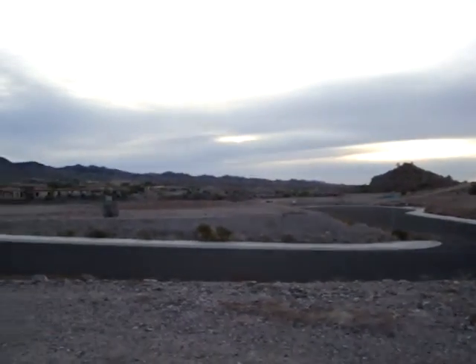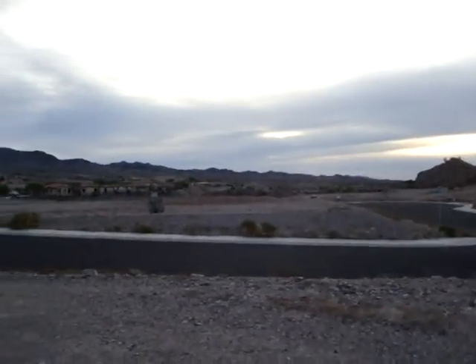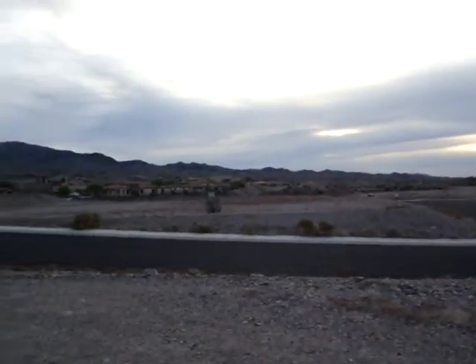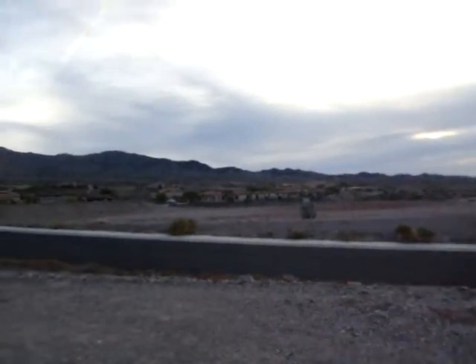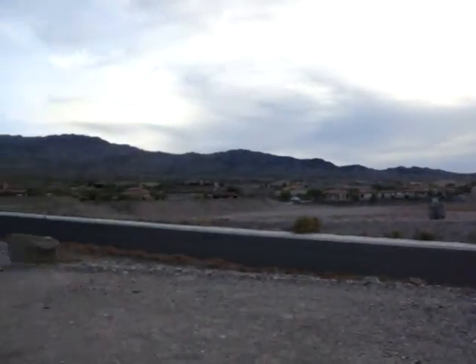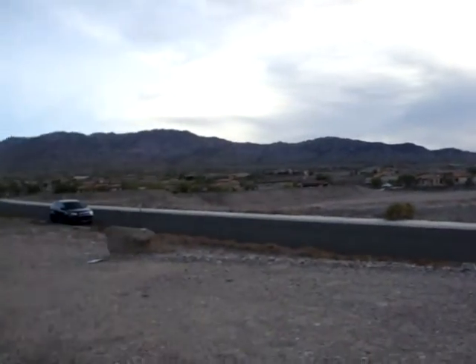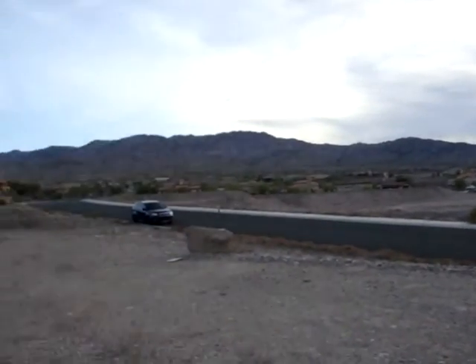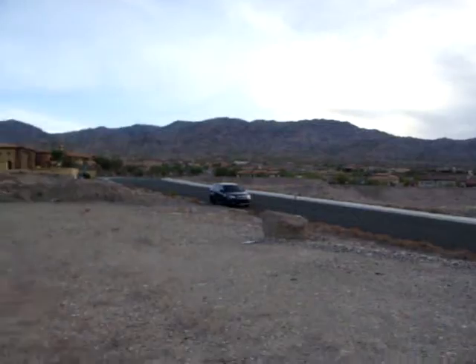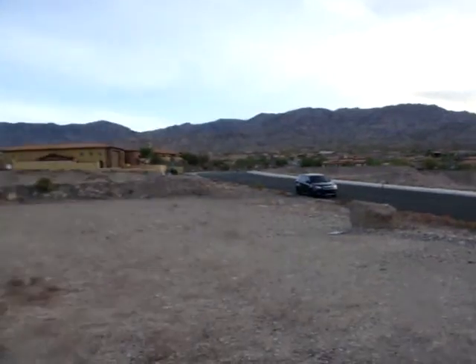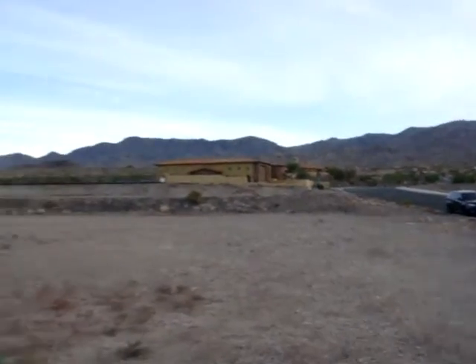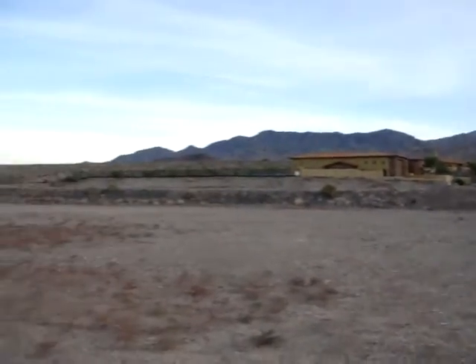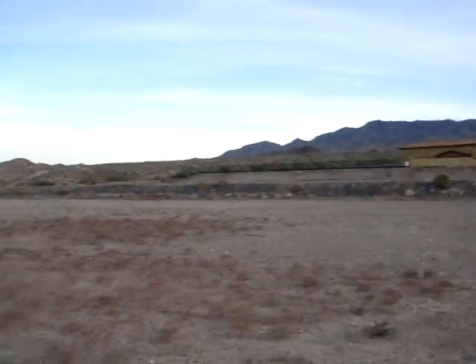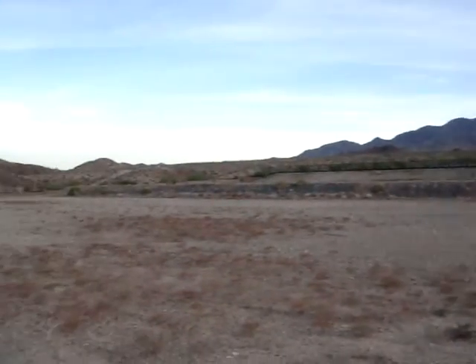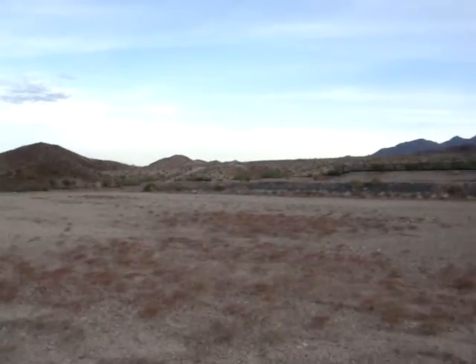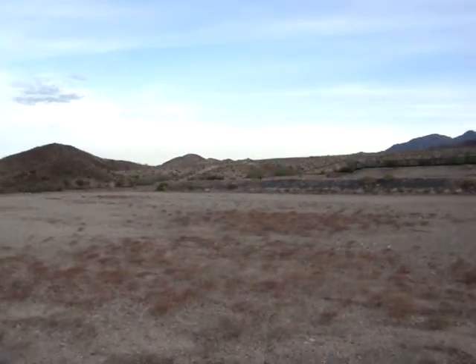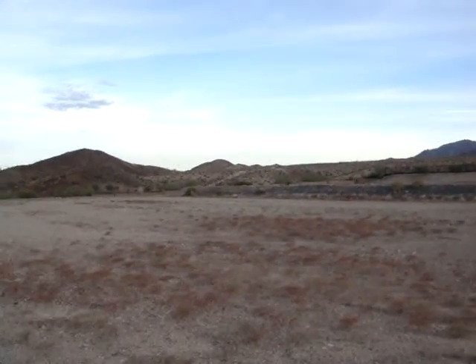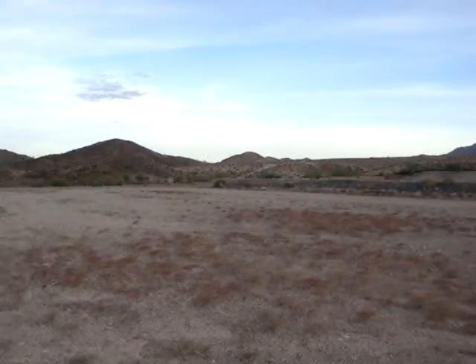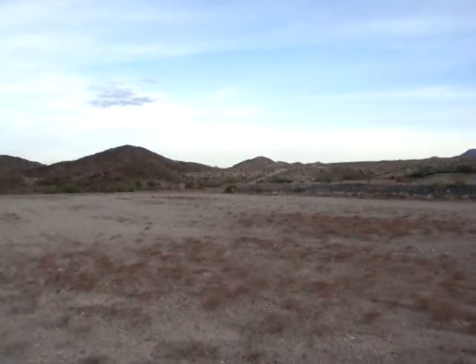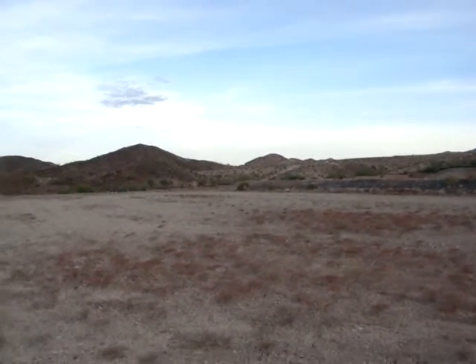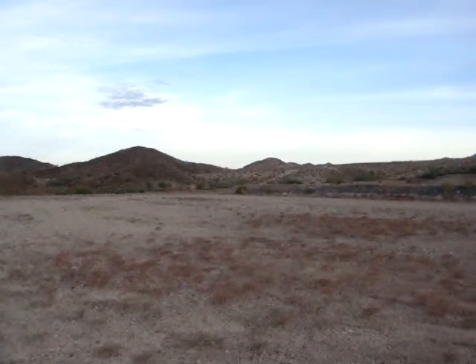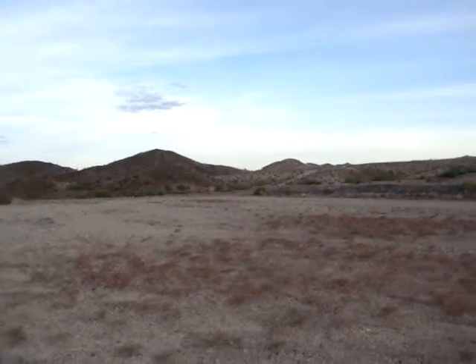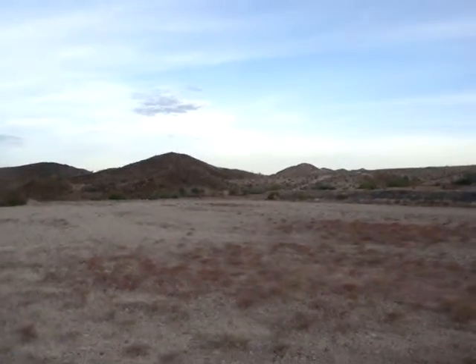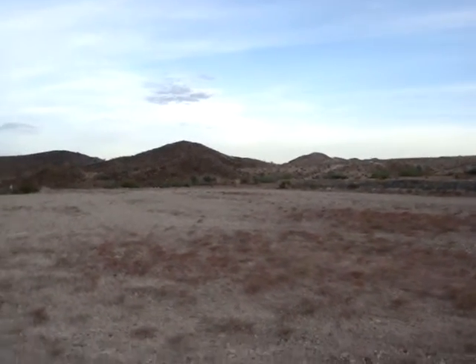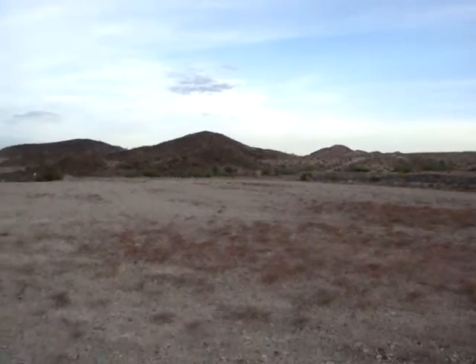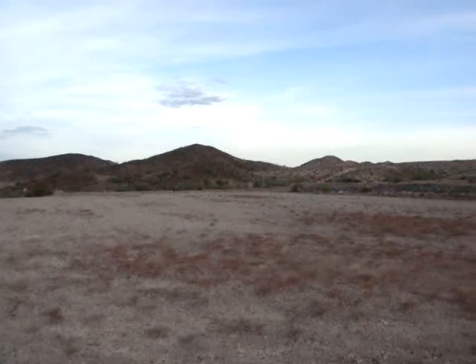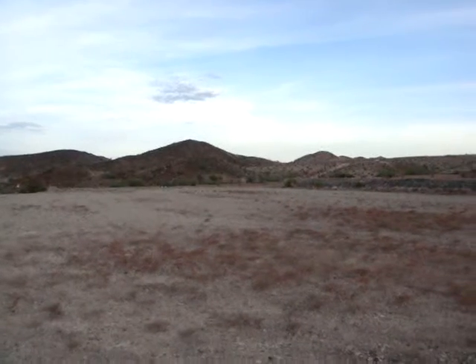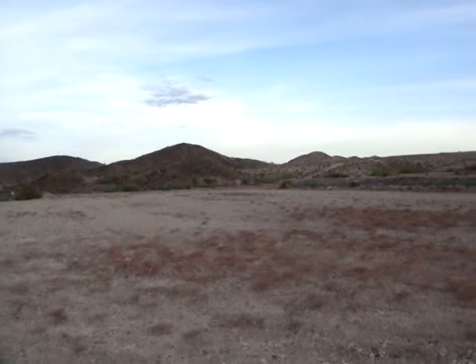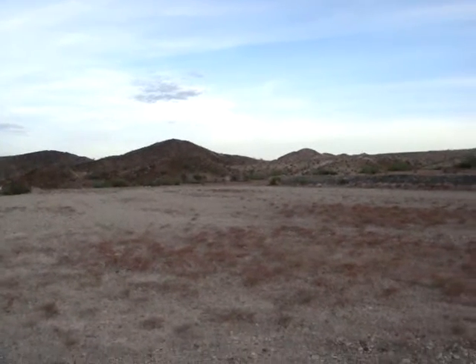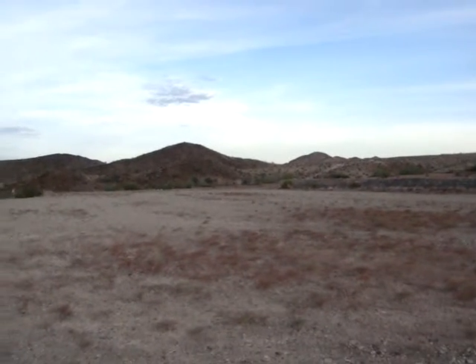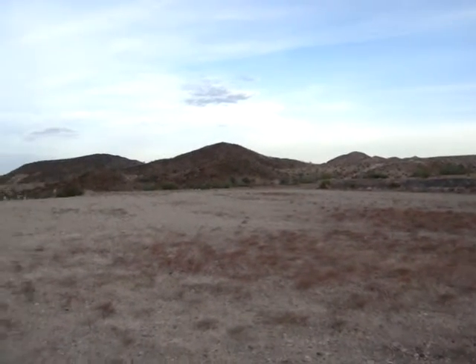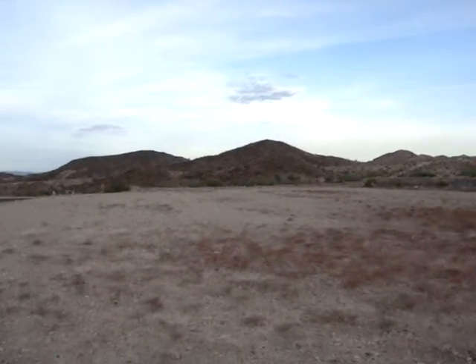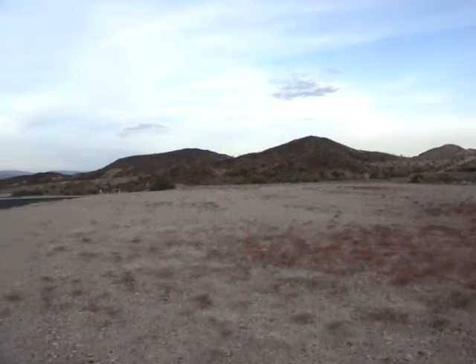For more information on Lot 4, you can contact us, the Collins Team, at 928-275-1152 or online at searchHavasuHomes.com.